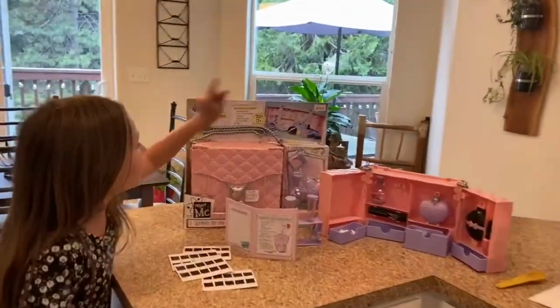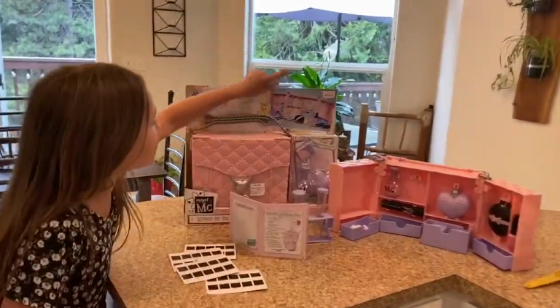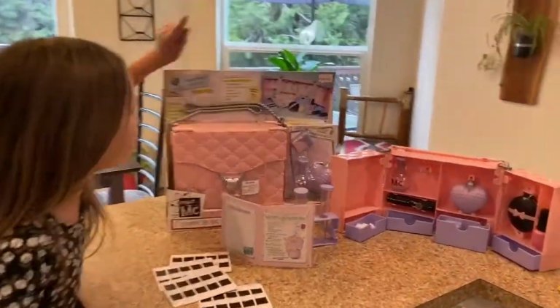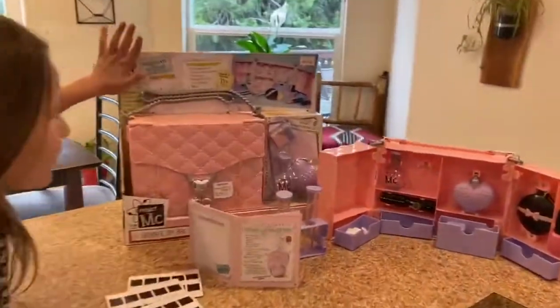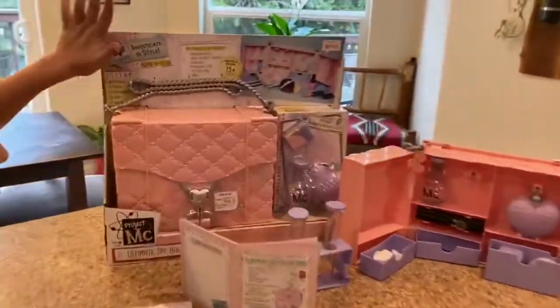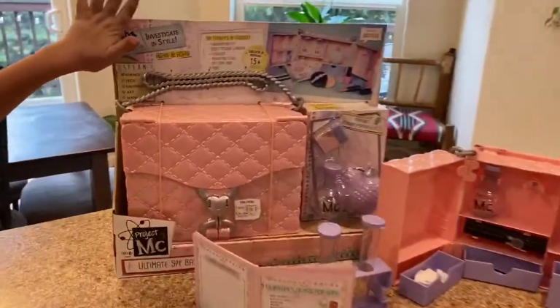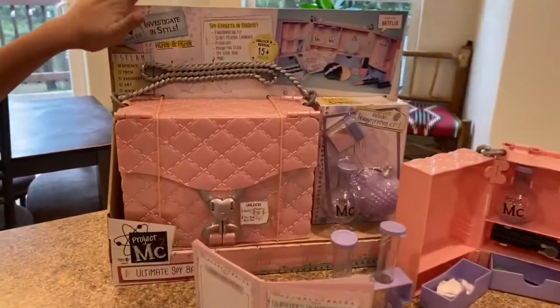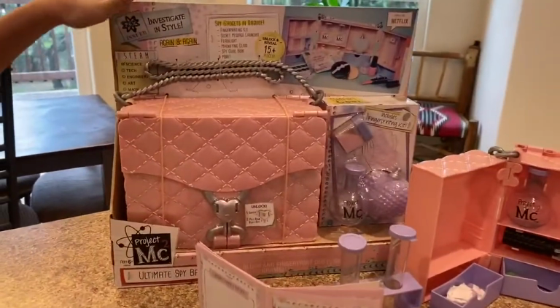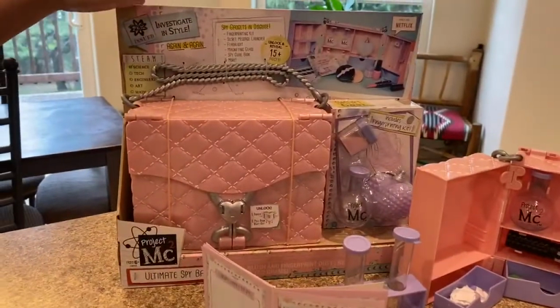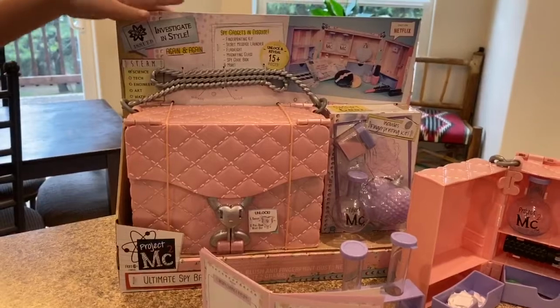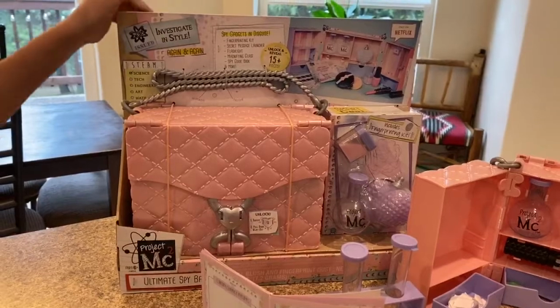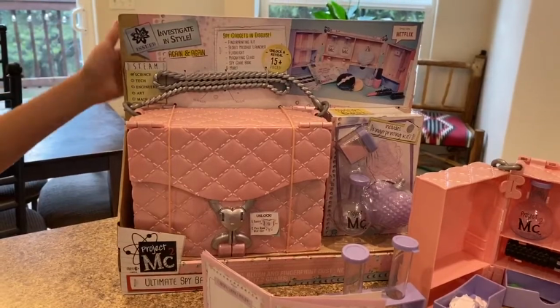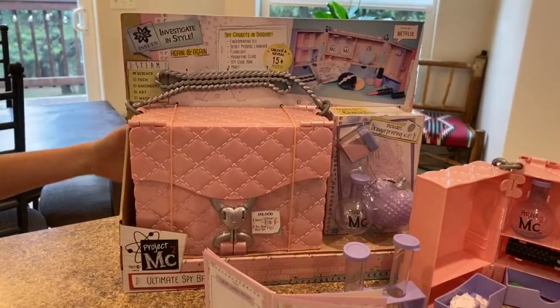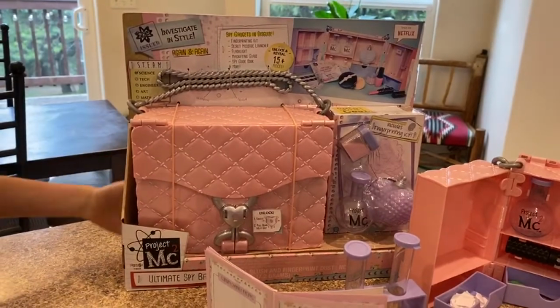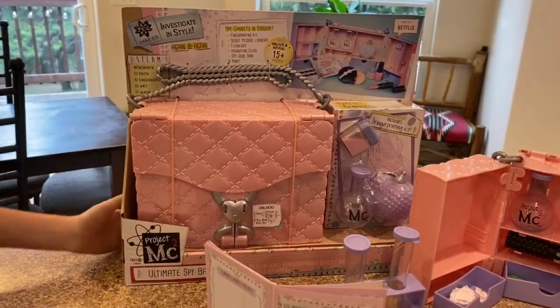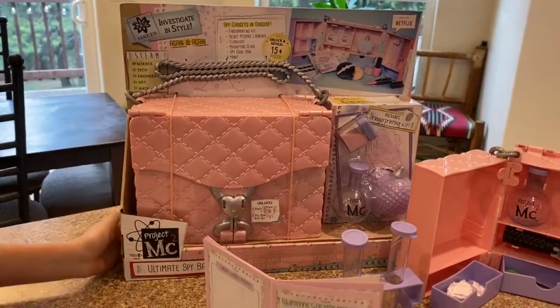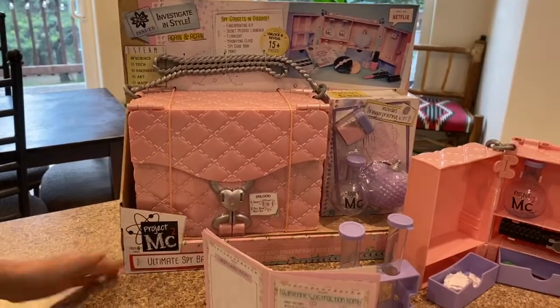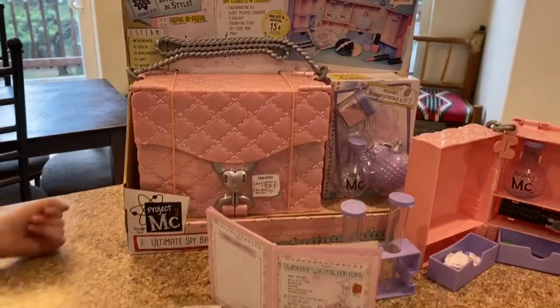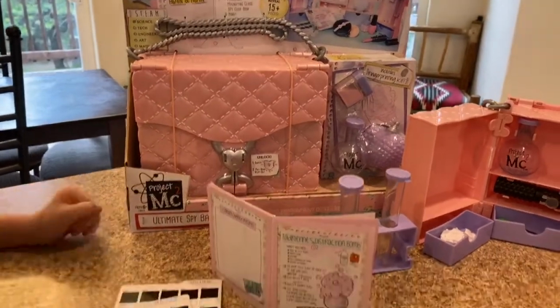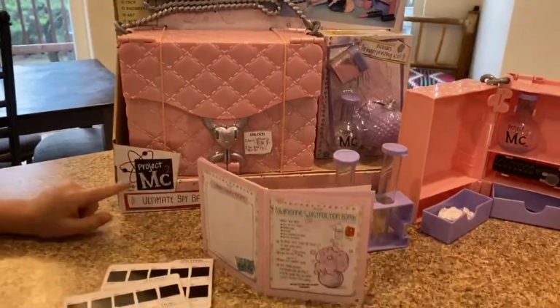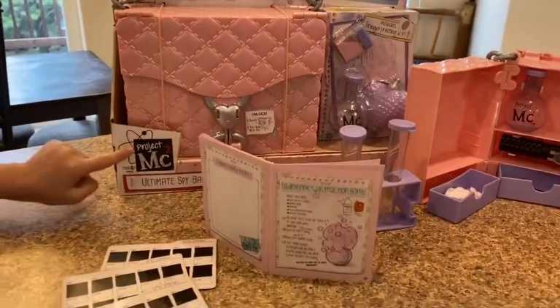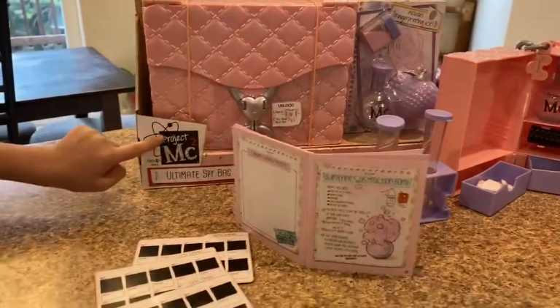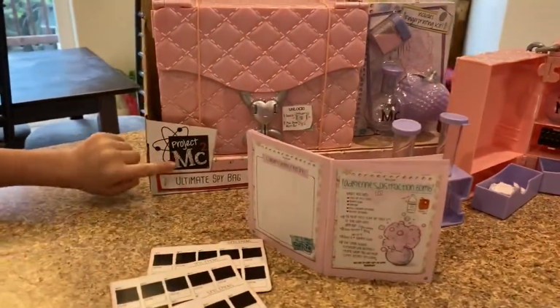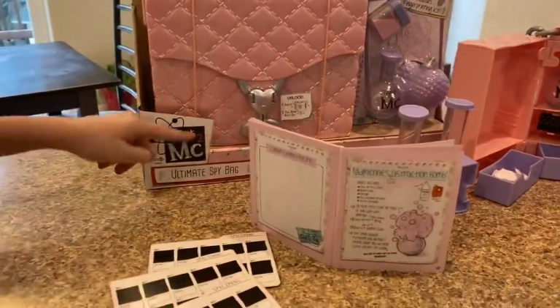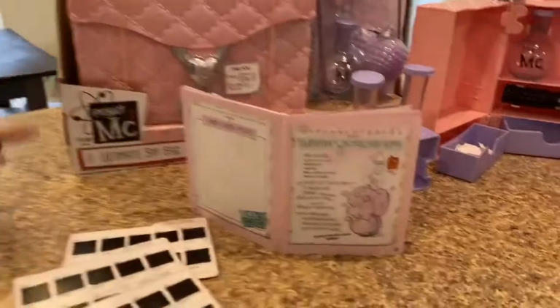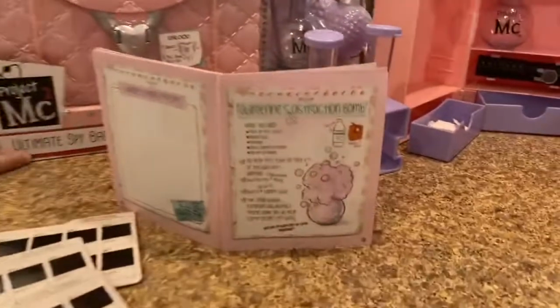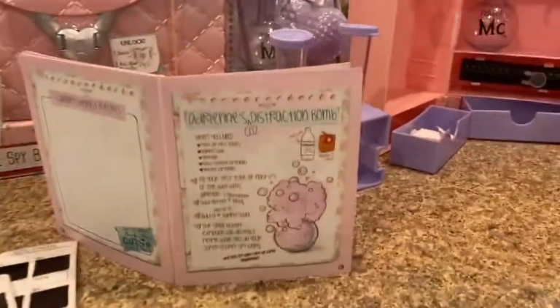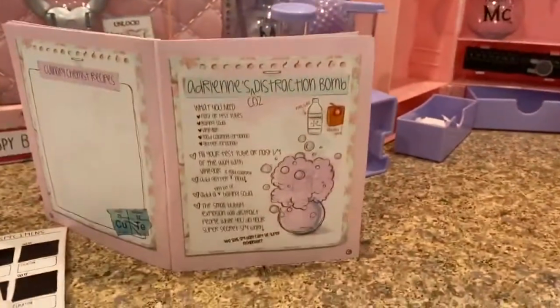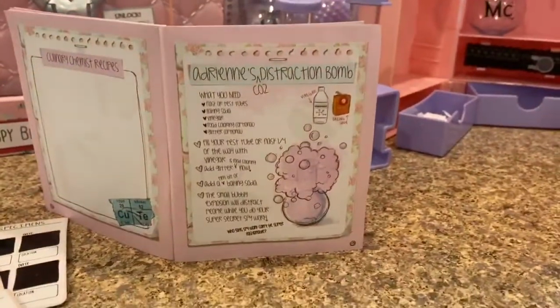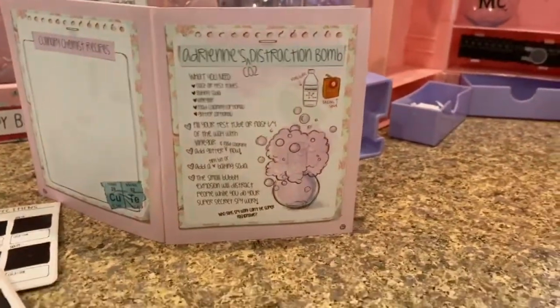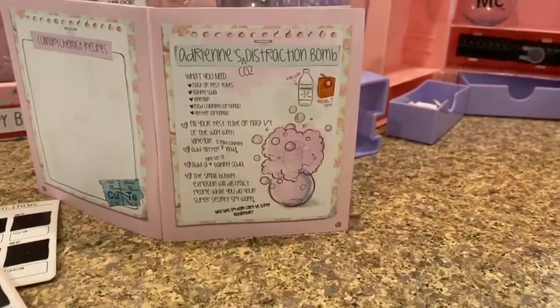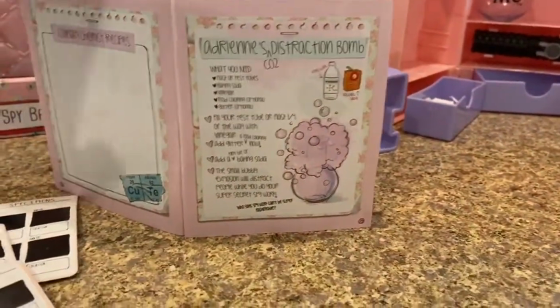It is streaming on Netflix and it is about these spy girls. It's called Project MC Square: Ultimate Spy Bug, Adriana Adams.